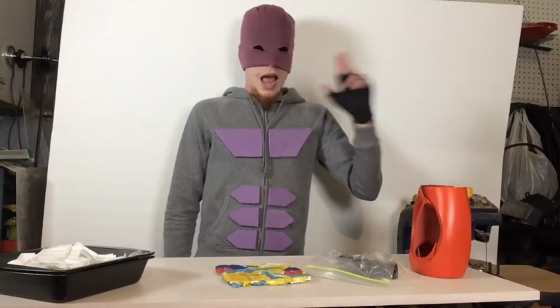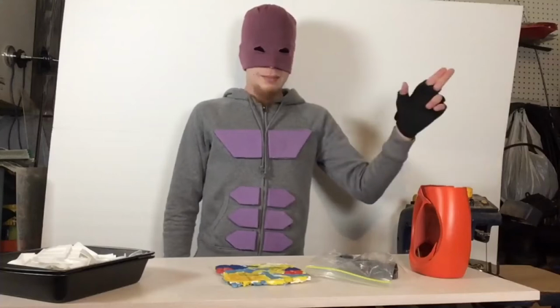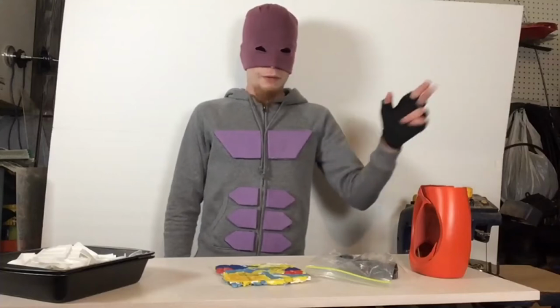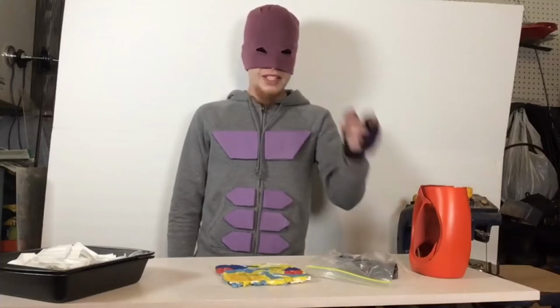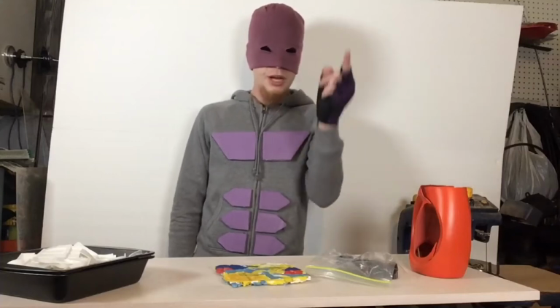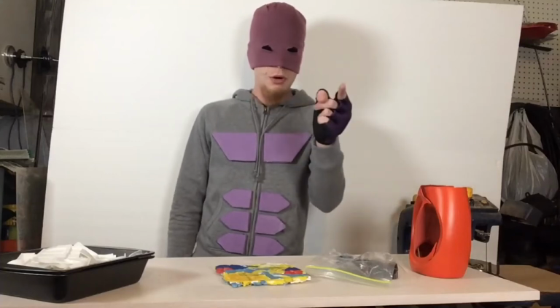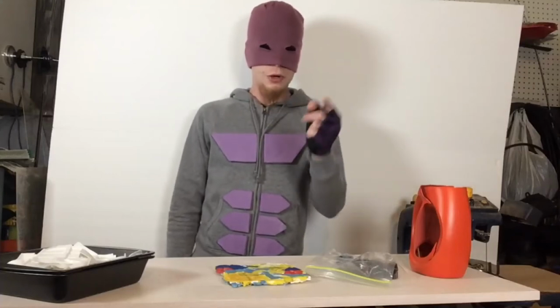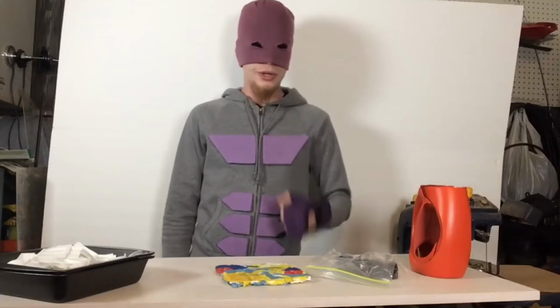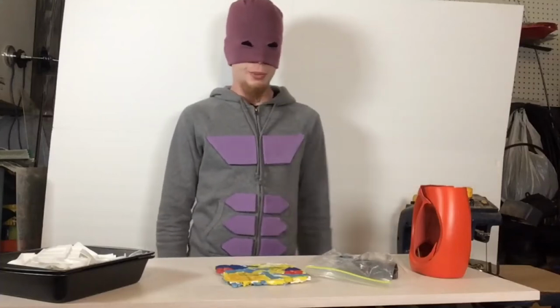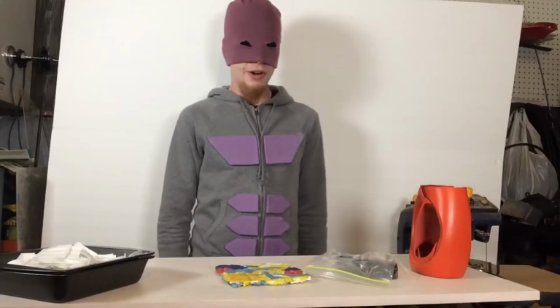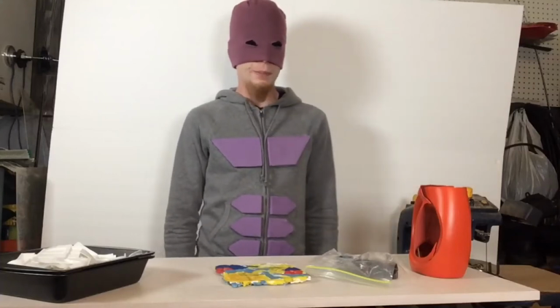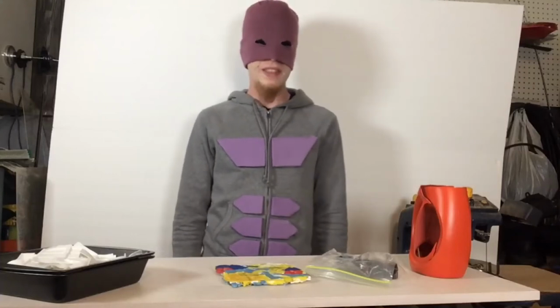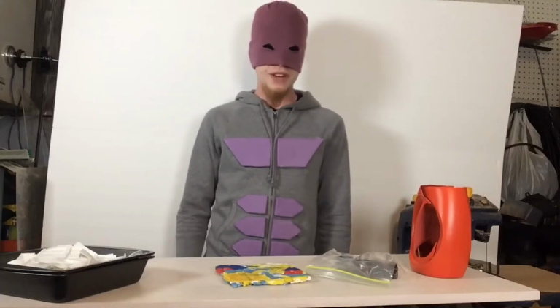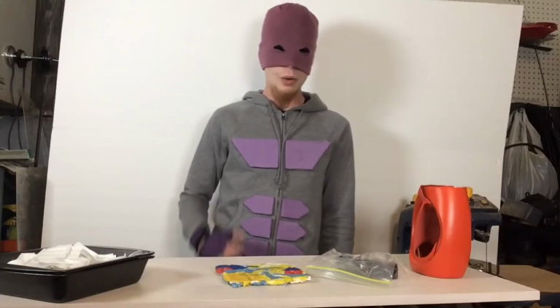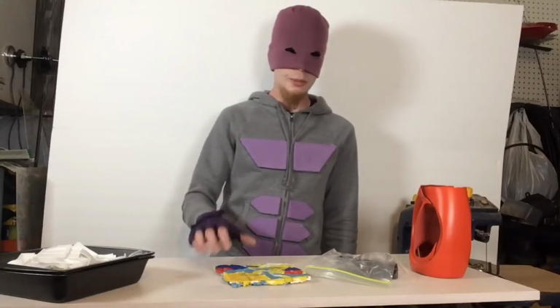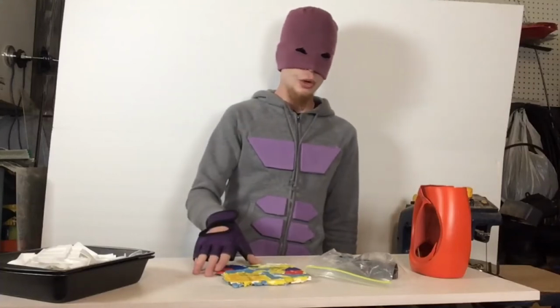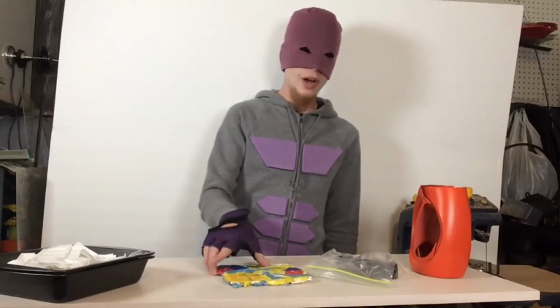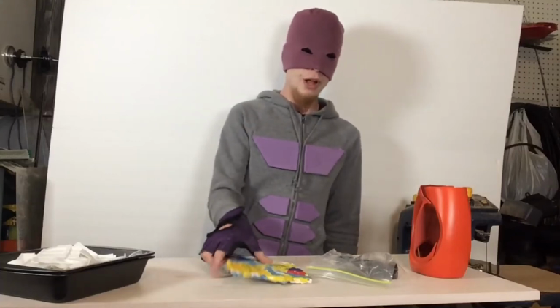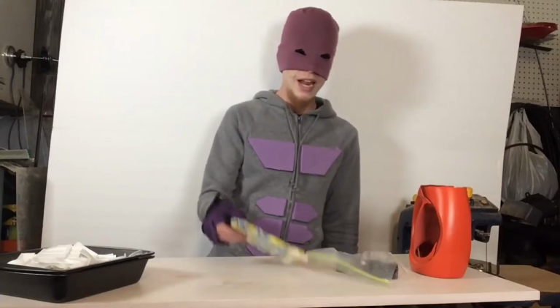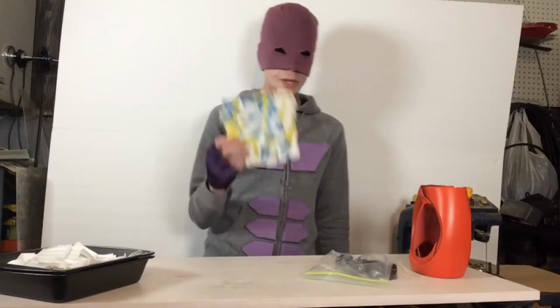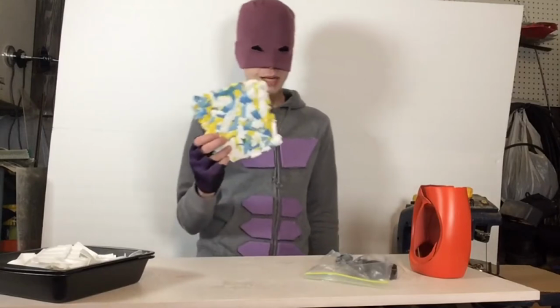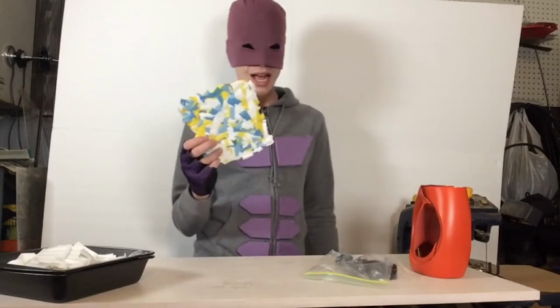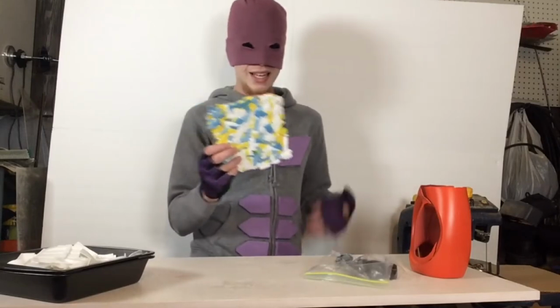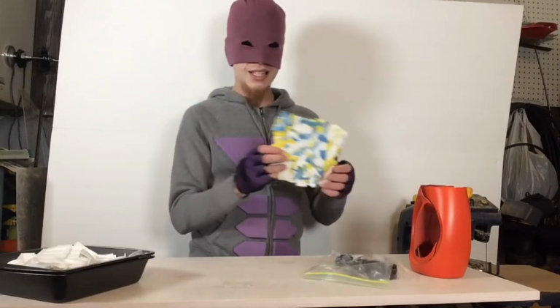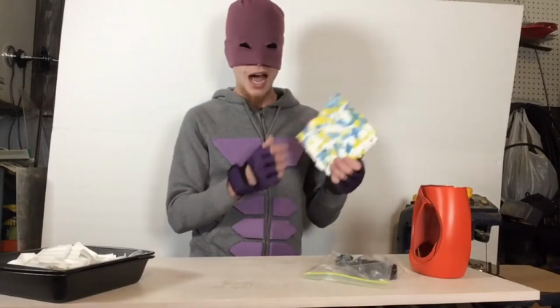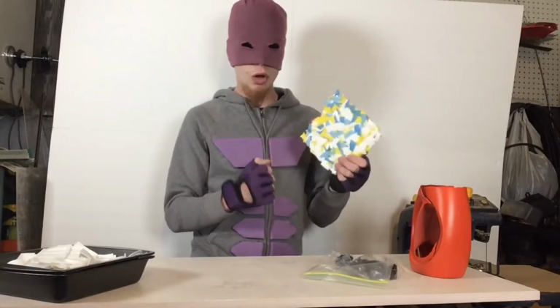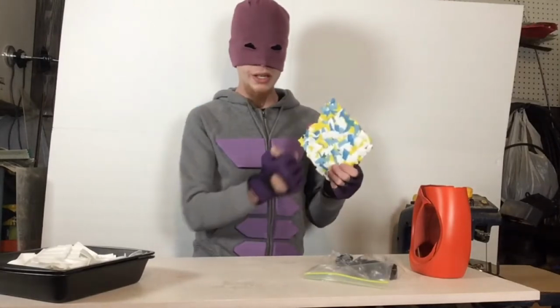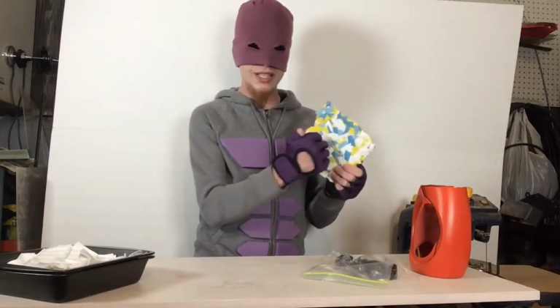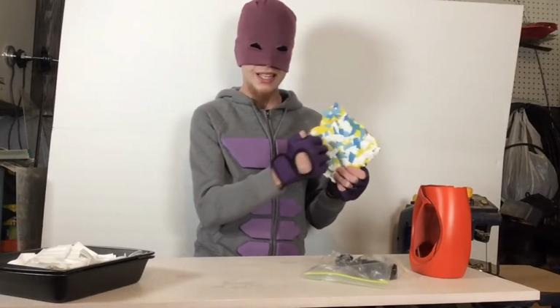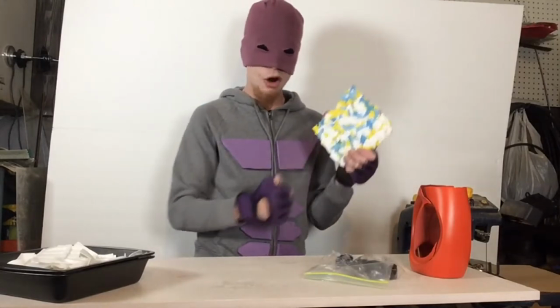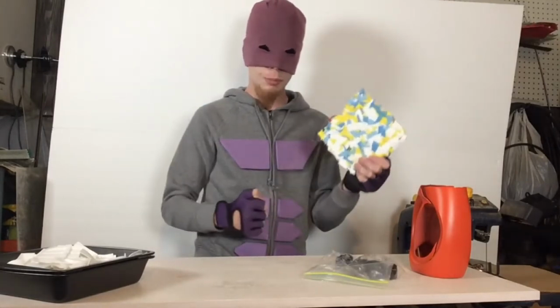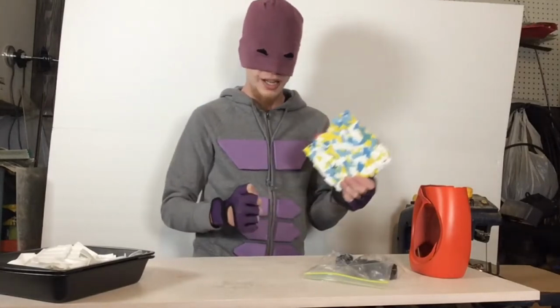Hey, it's BoneFist, Peterborough's first real superhero, and in this video I'm going to be showing you how to melt HDPE plastic into some high-quality, resistant armor plating.